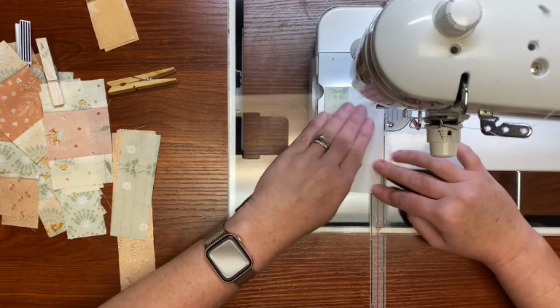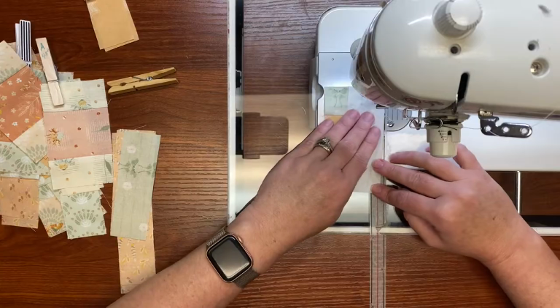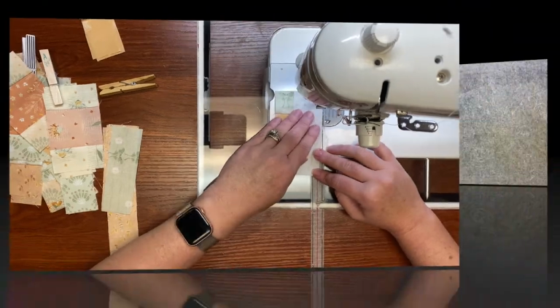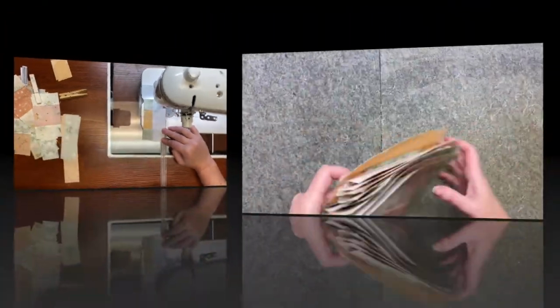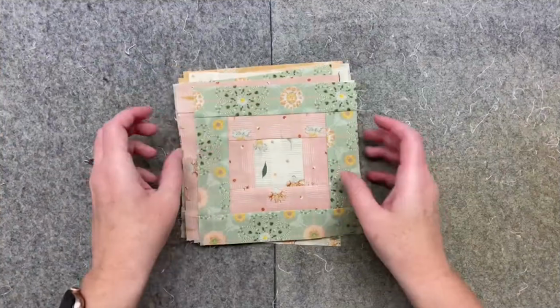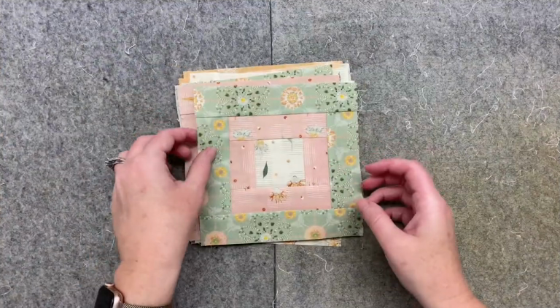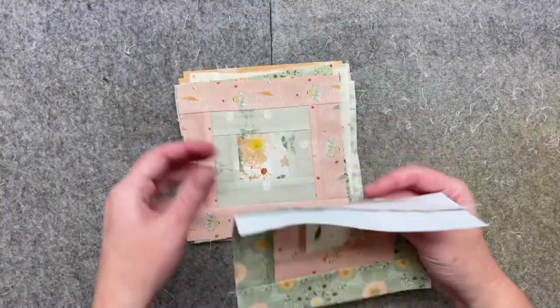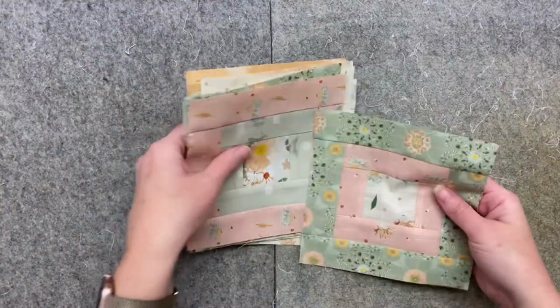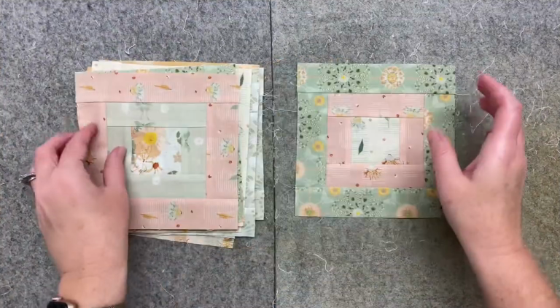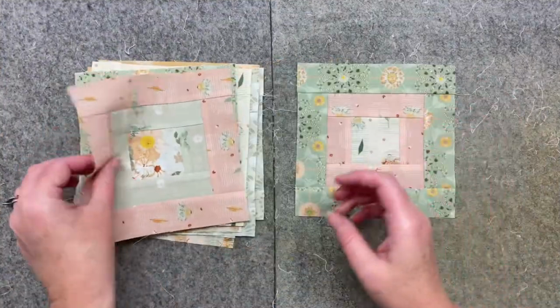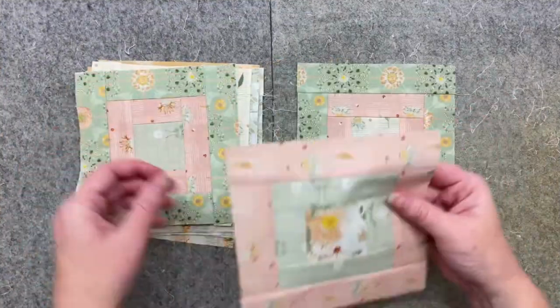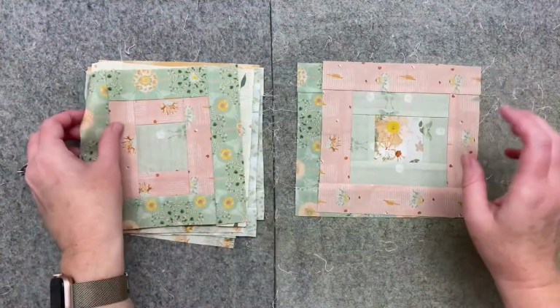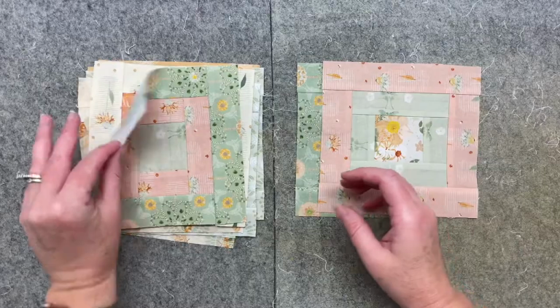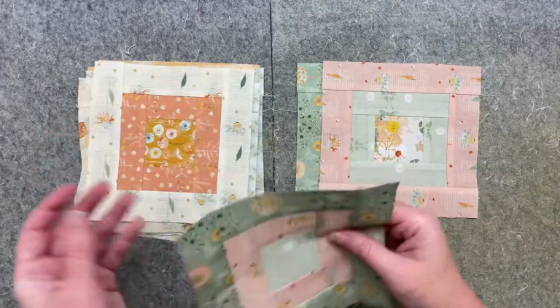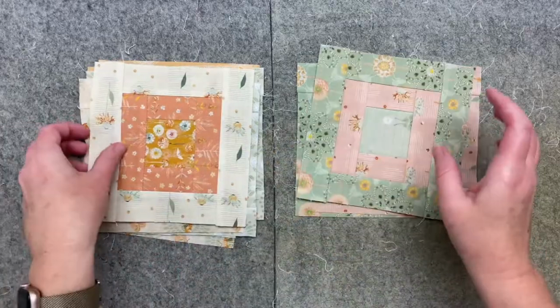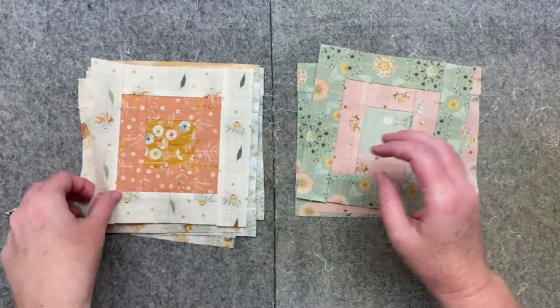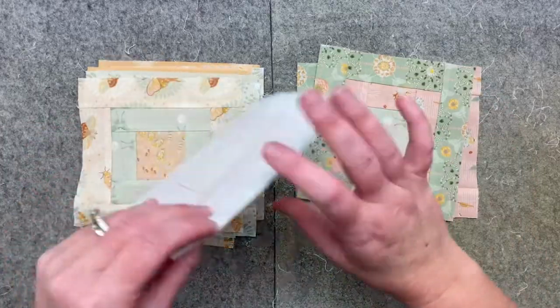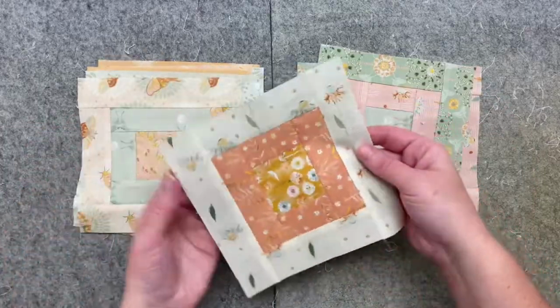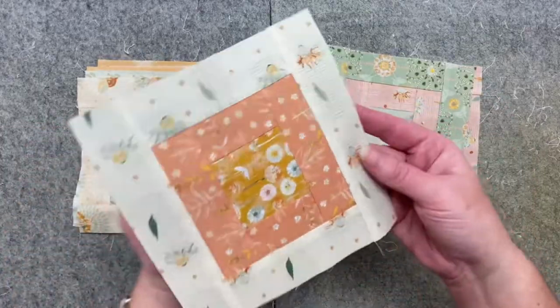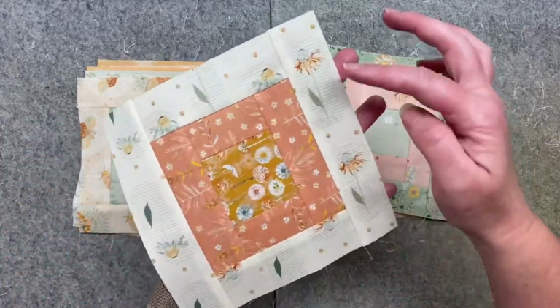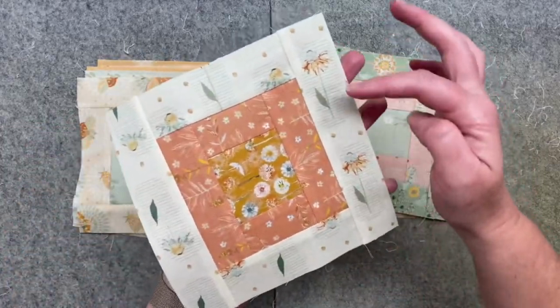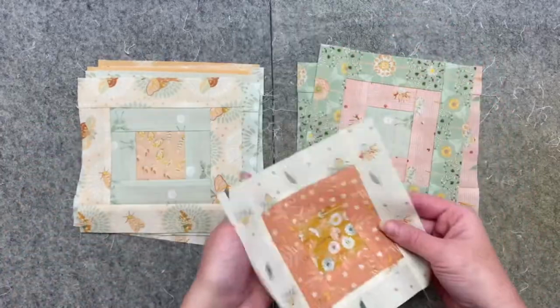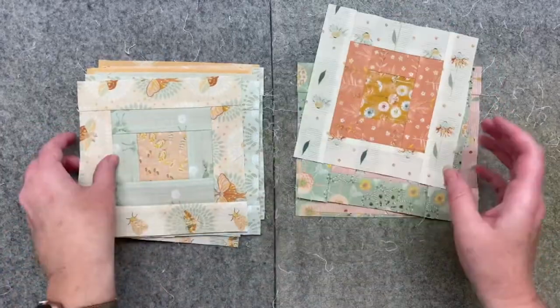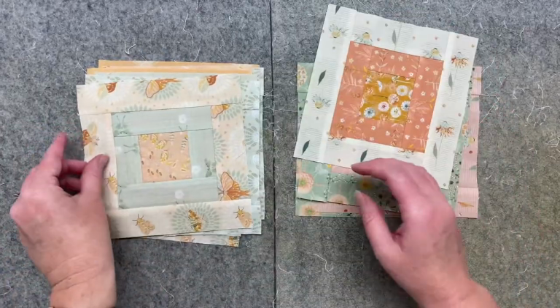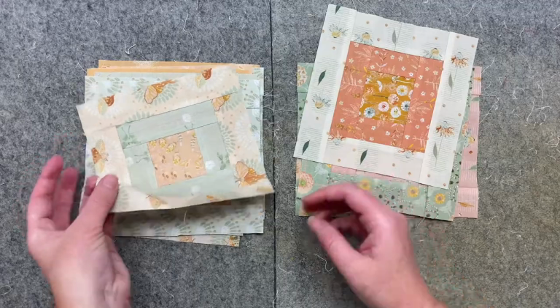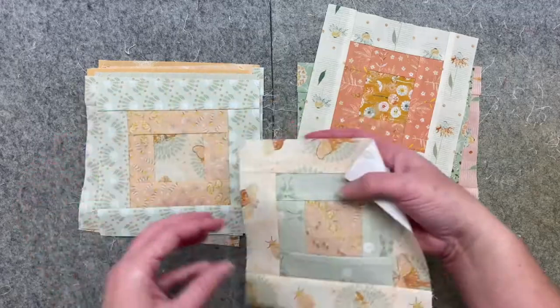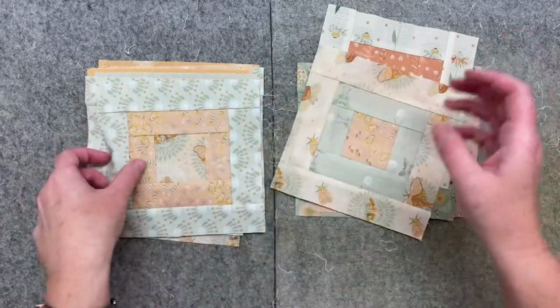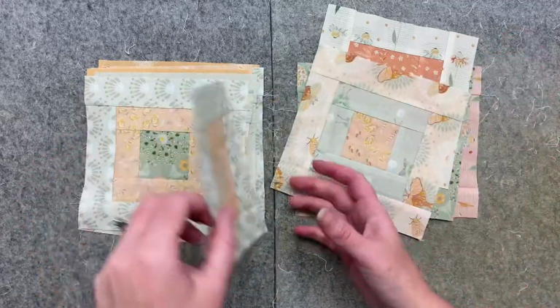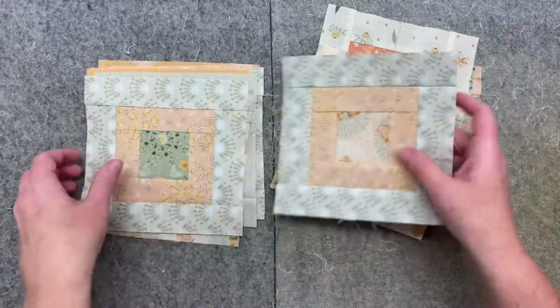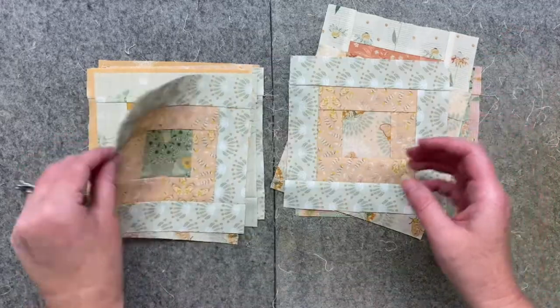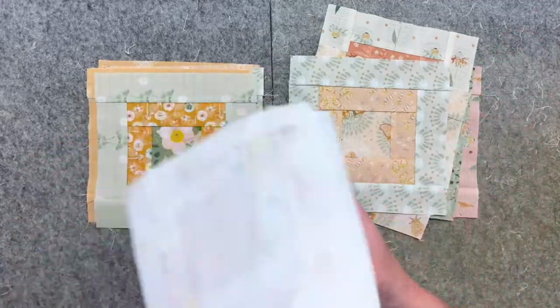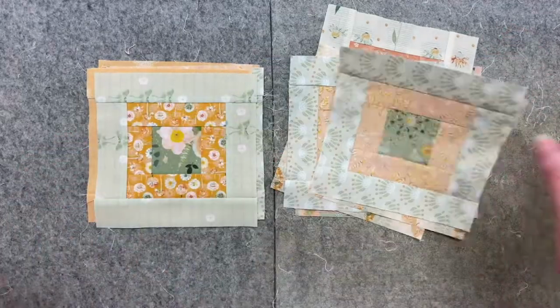That is my complete workflow on these blocks. They're all done, and they all got done at the same time — which is usually the way I like to work. I love that. That wraps up this video.